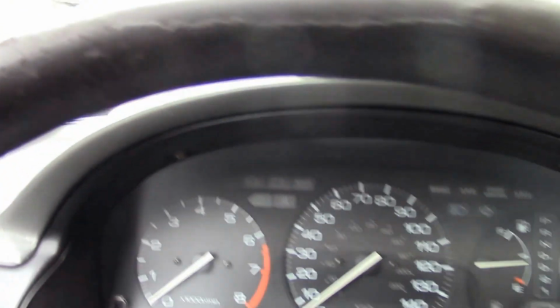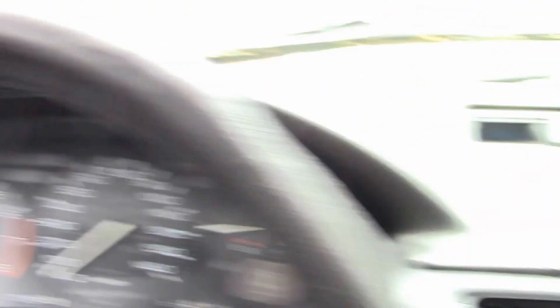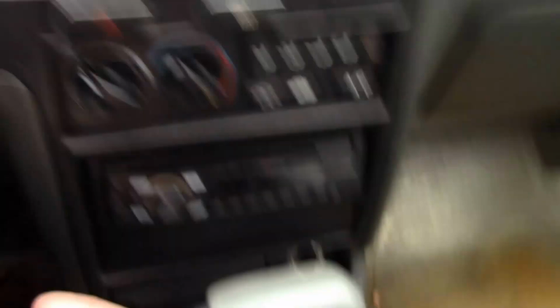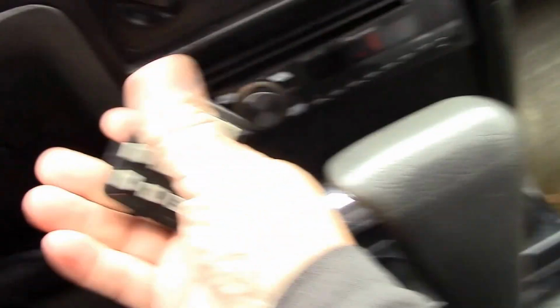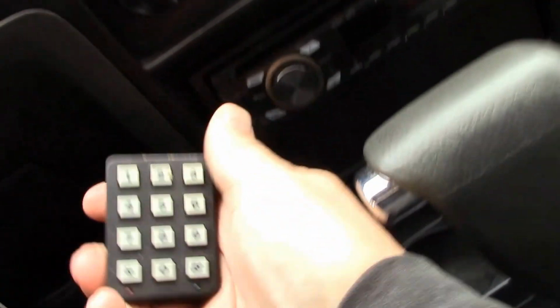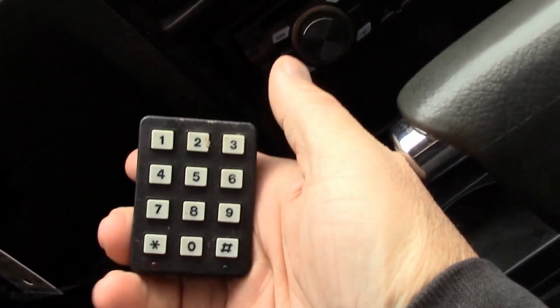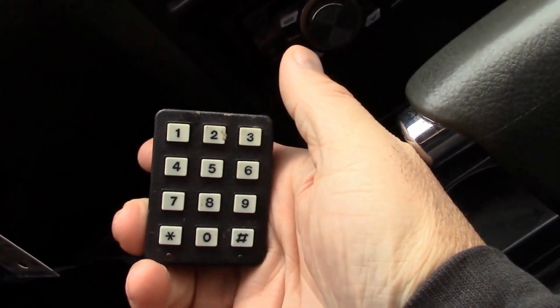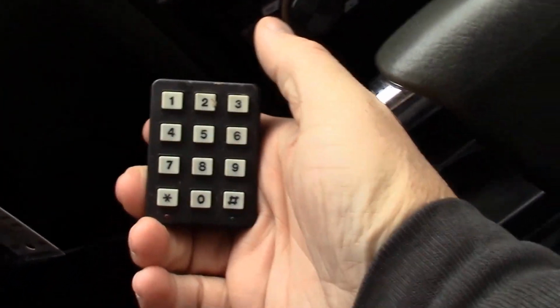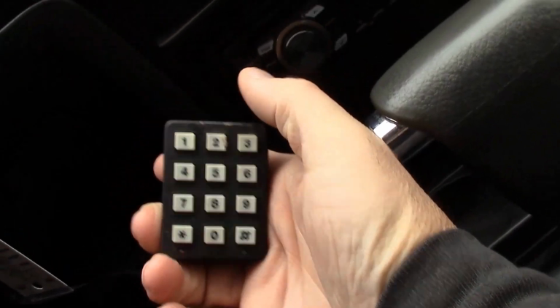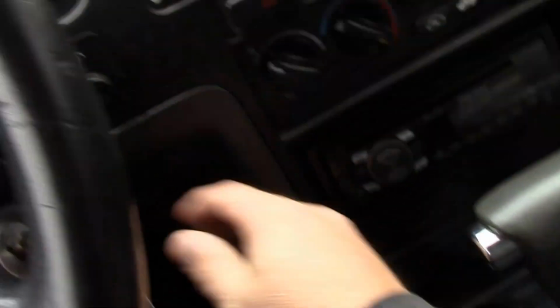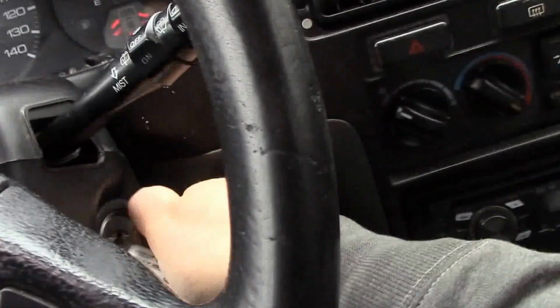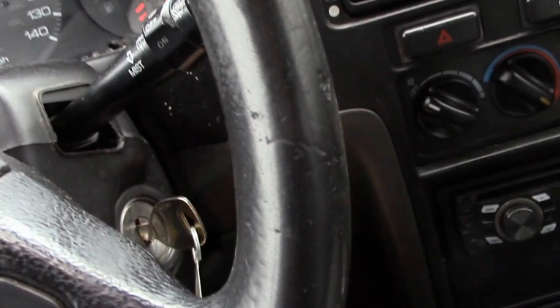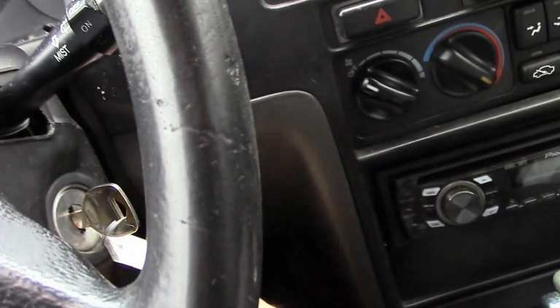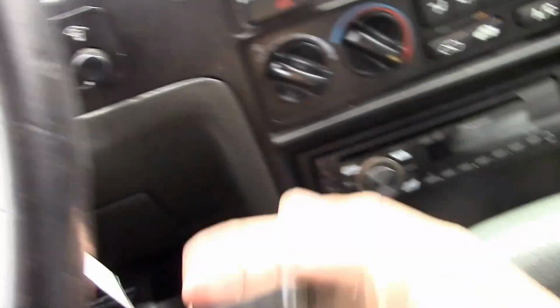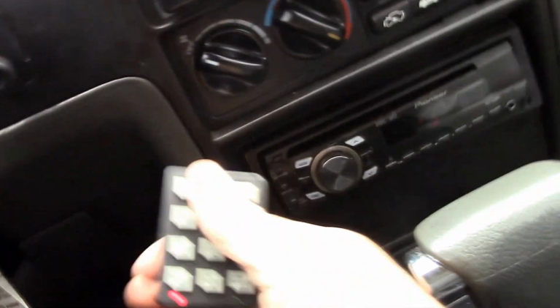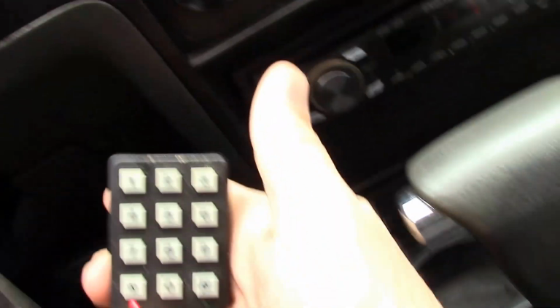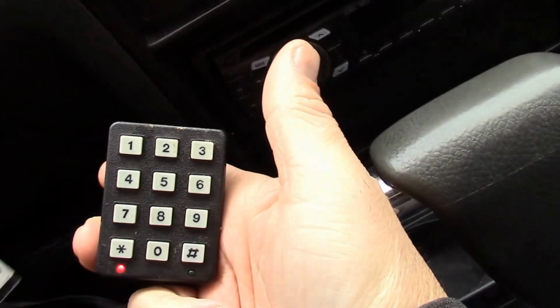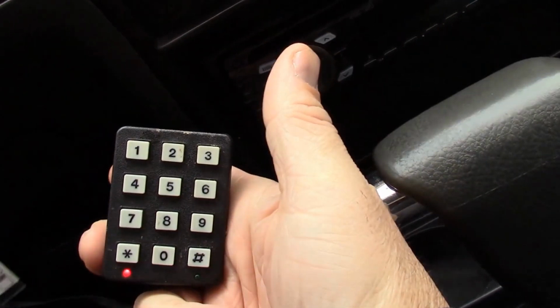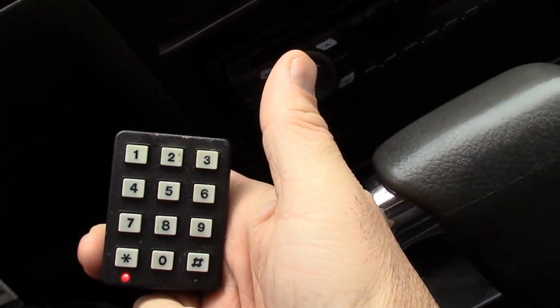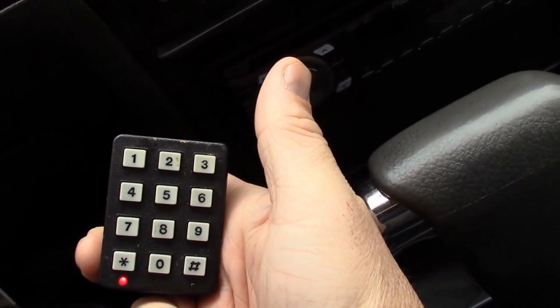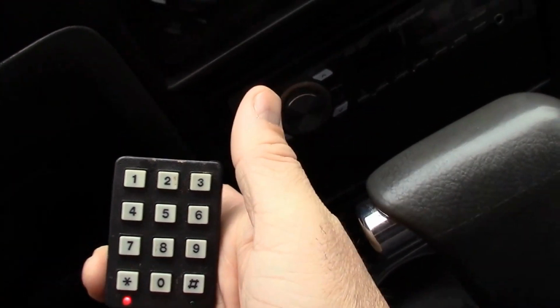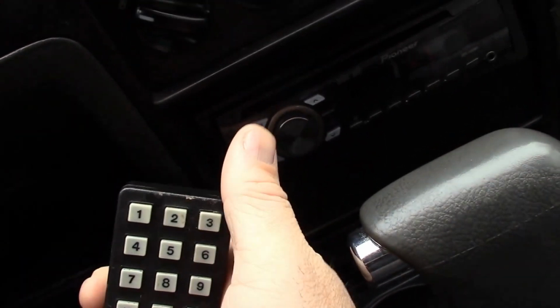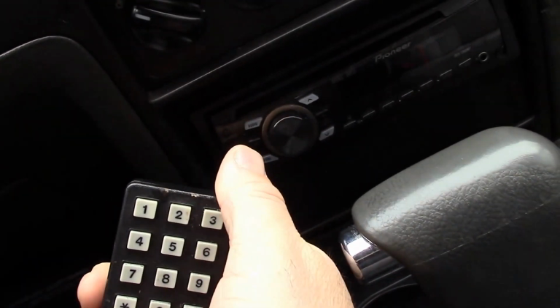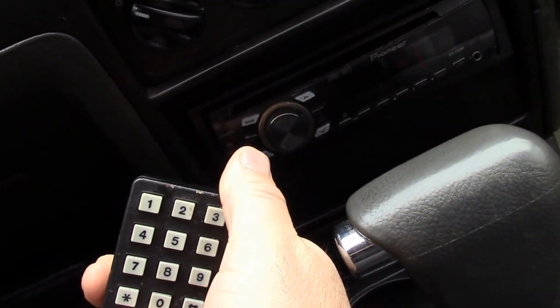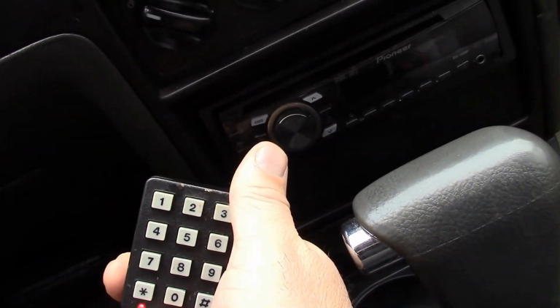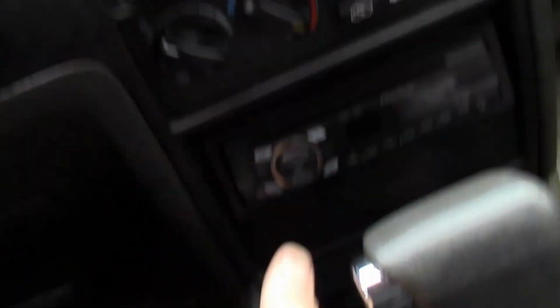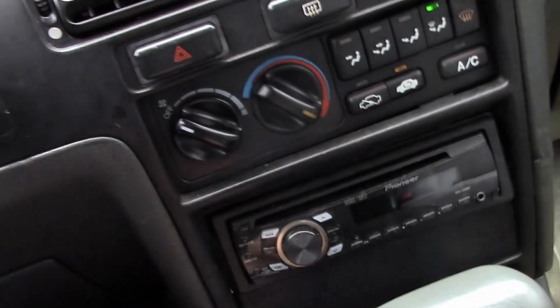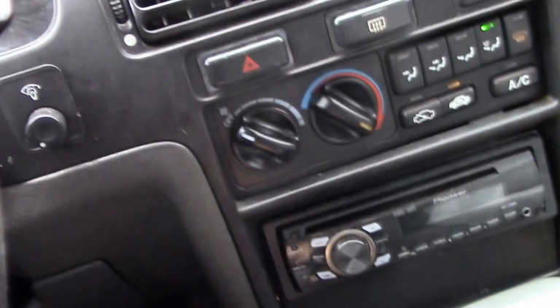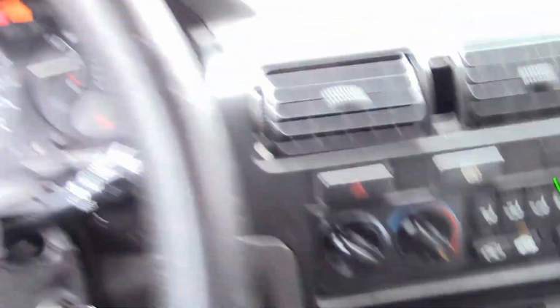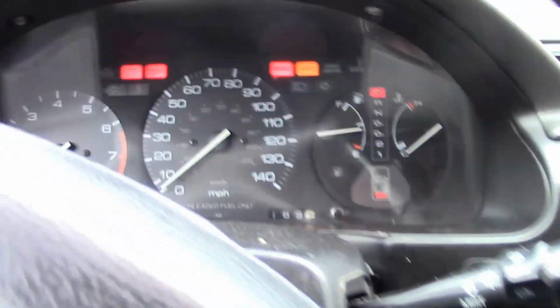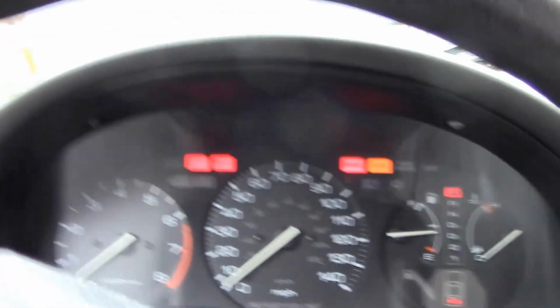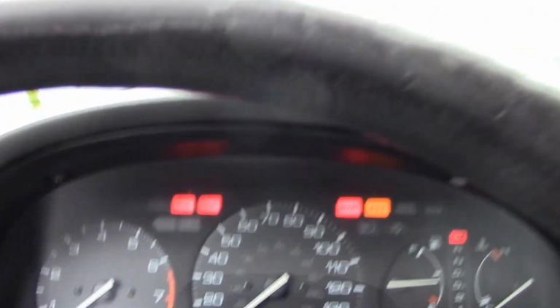This car has a stupid little aftermarket alarm thingy here. I'm going to turn the key on, and it probably requires a code of some sort, and I don't know how to figure any of this out. I don't know how to disconnect it. I don't want to make things worse. That's why I suspect it won't start.